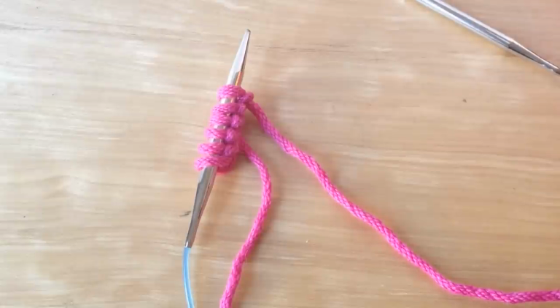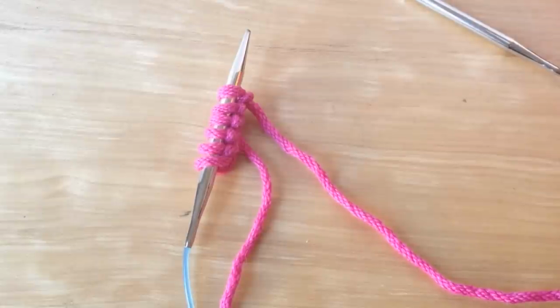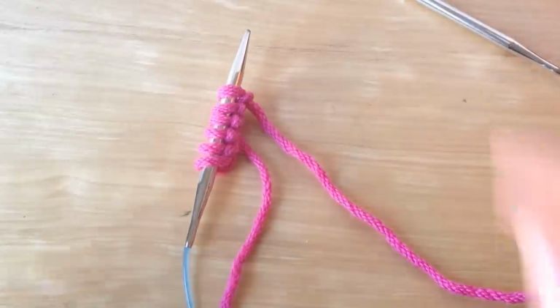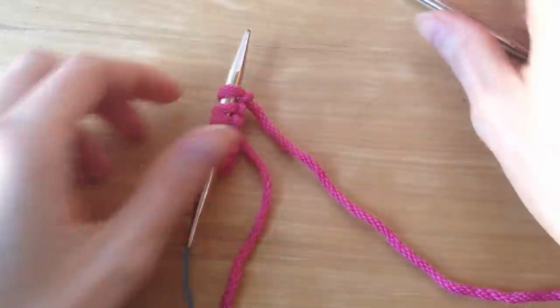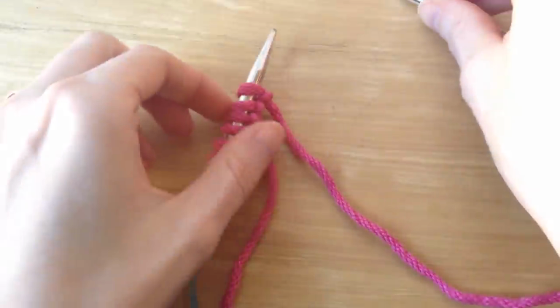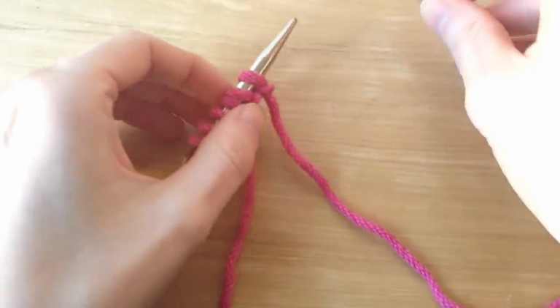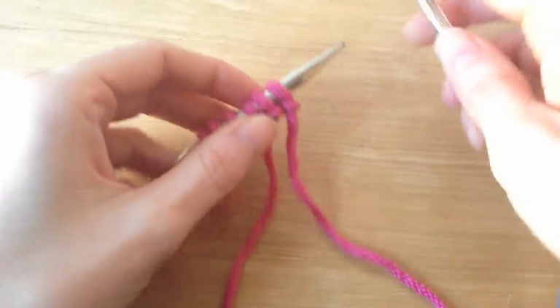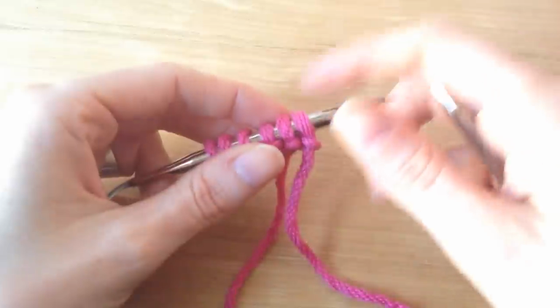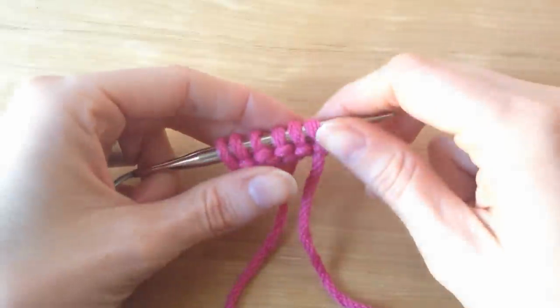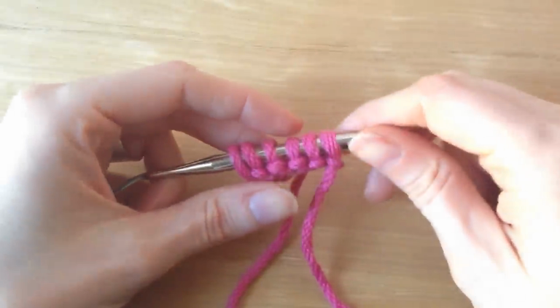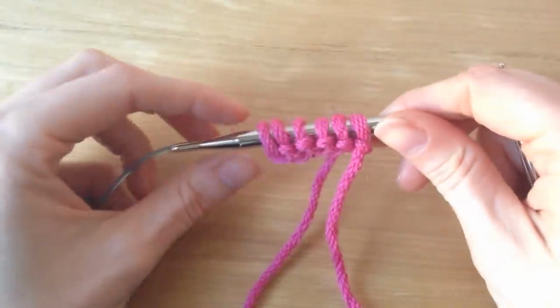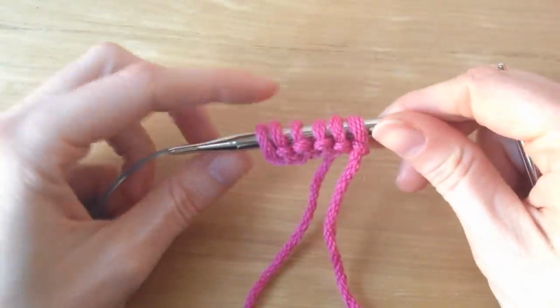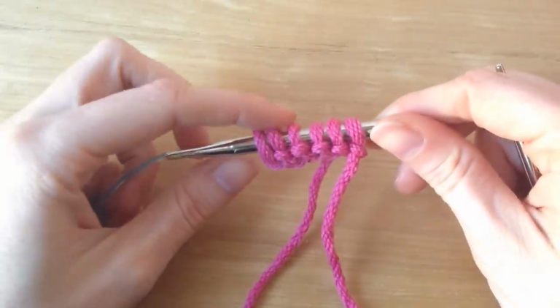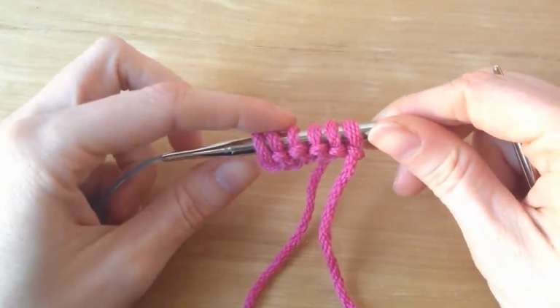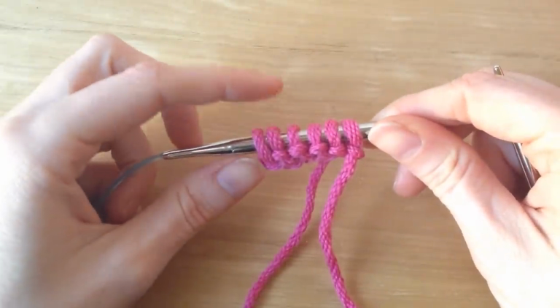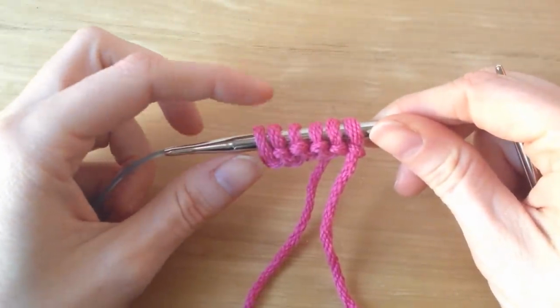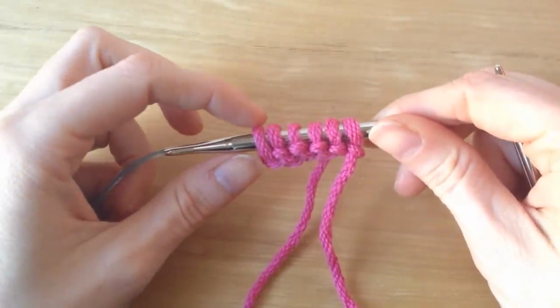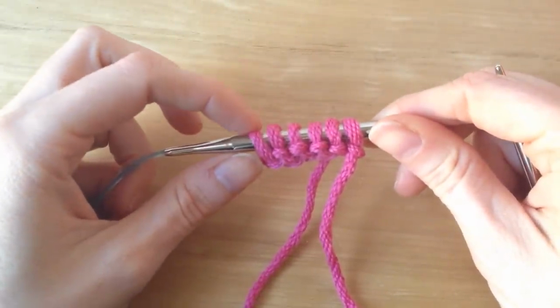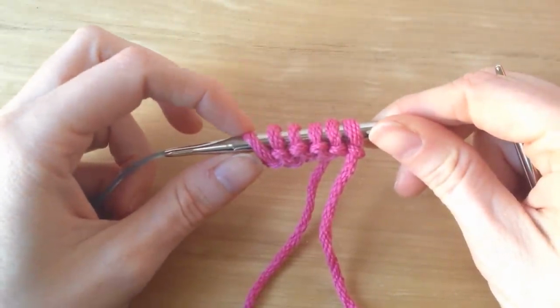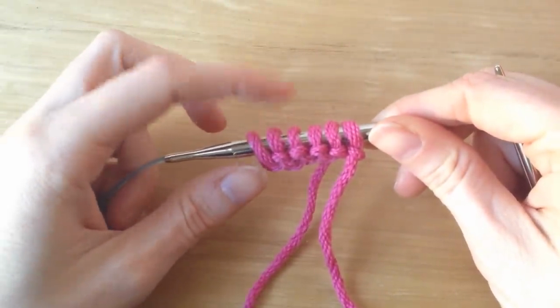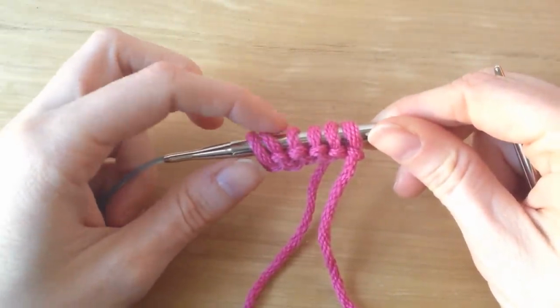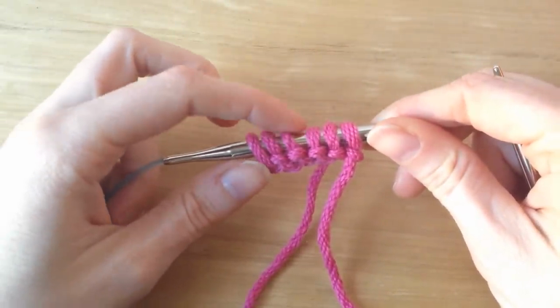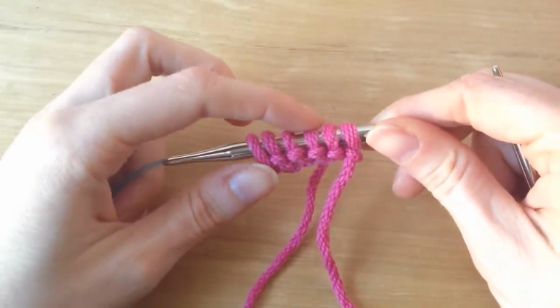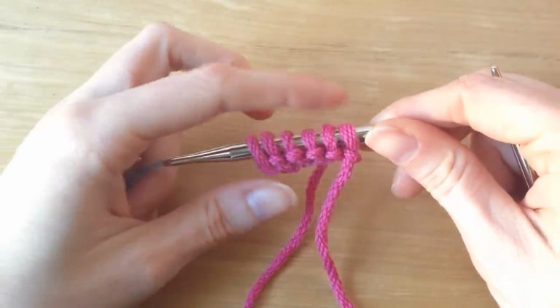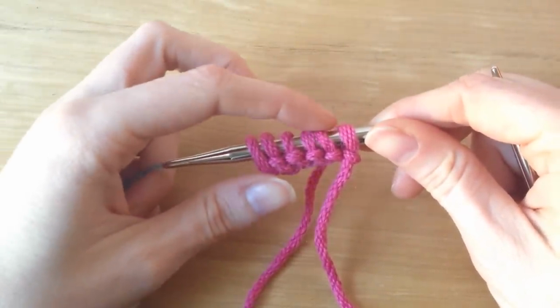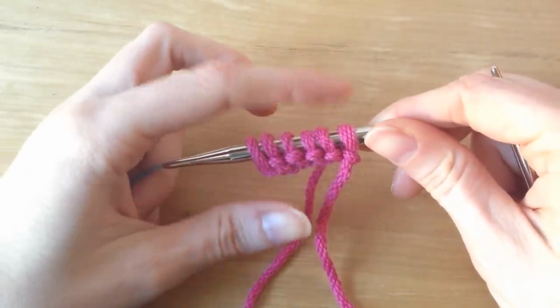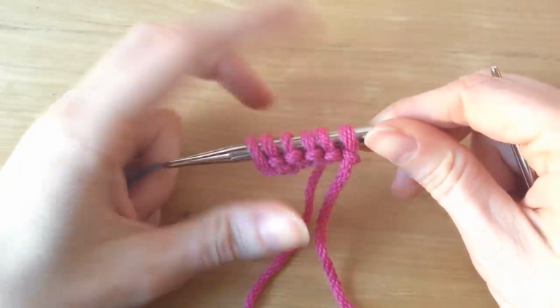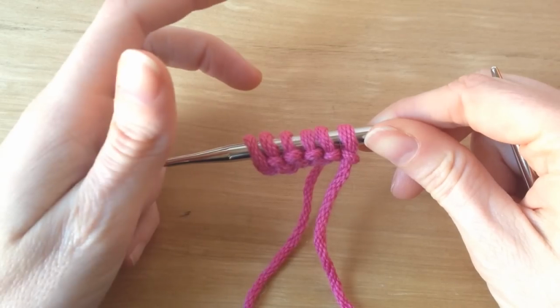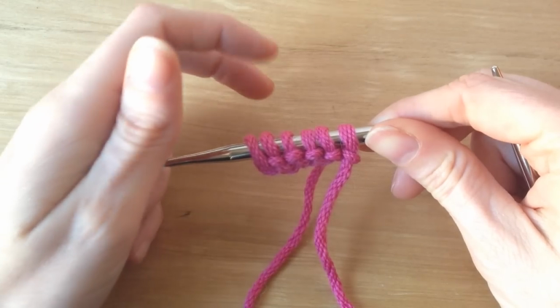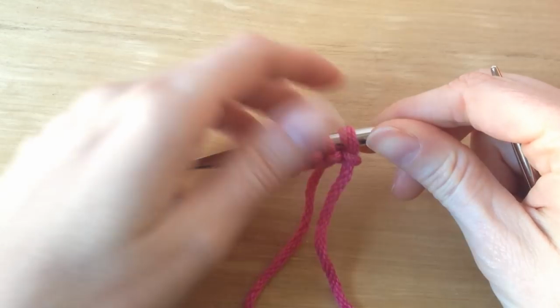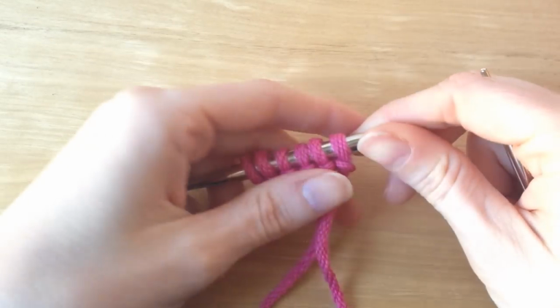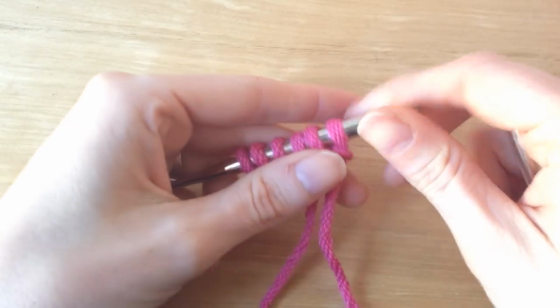The first thing that I did was I cast on six stitches for my swatch: one edge stitch, four pattern stitches, and an edge stitch.